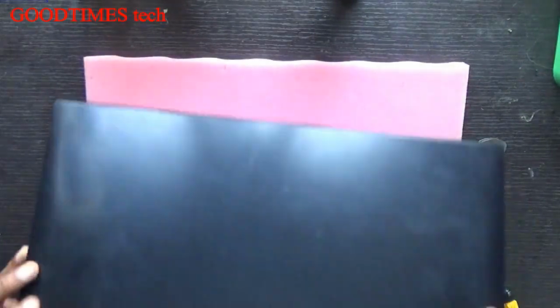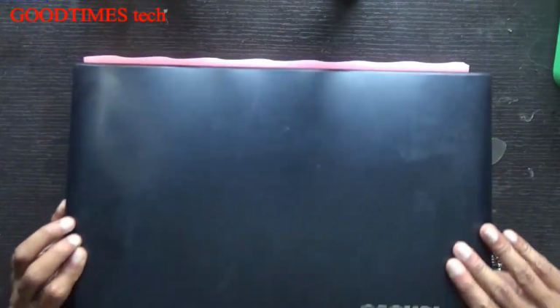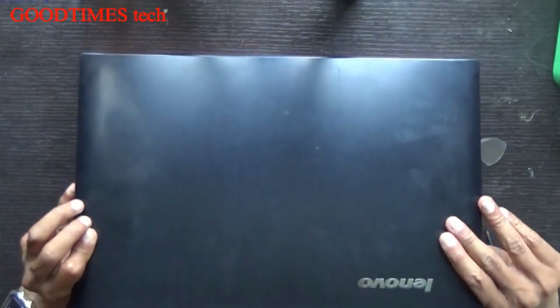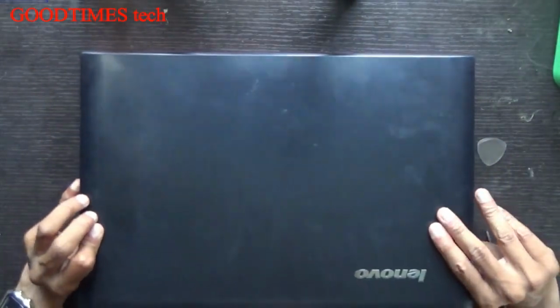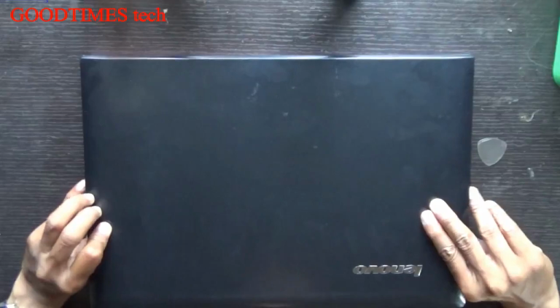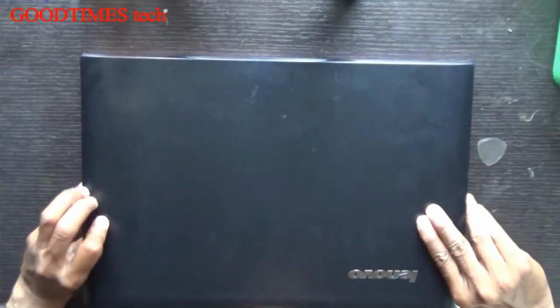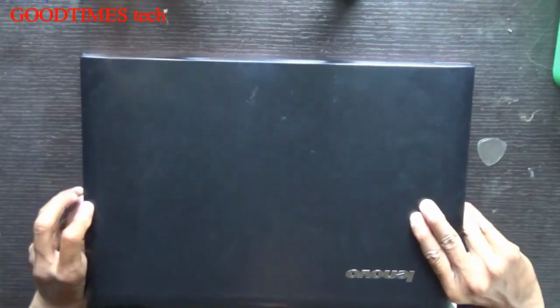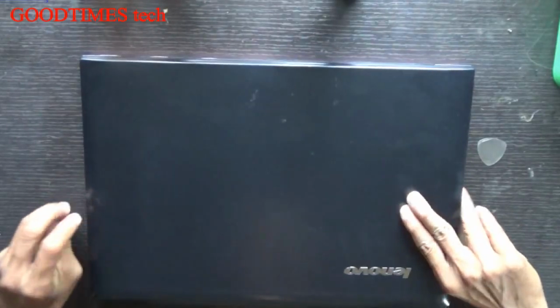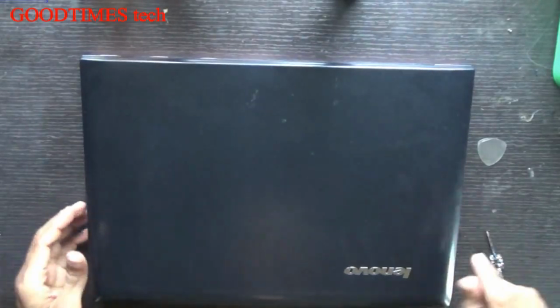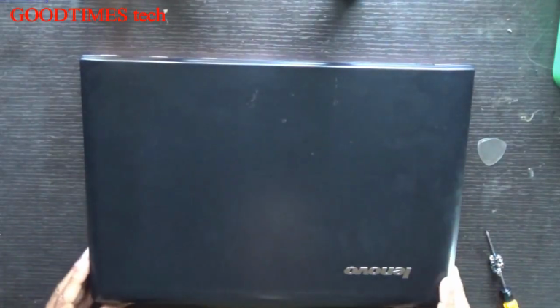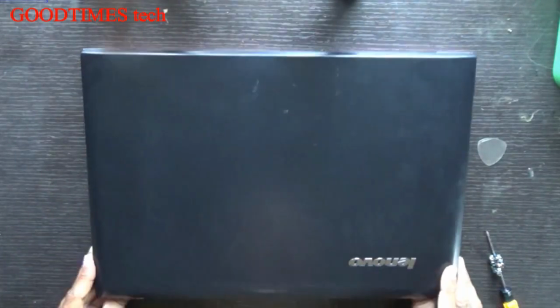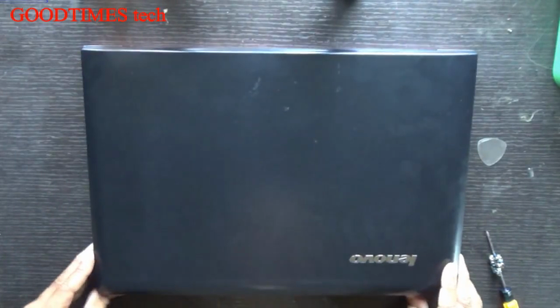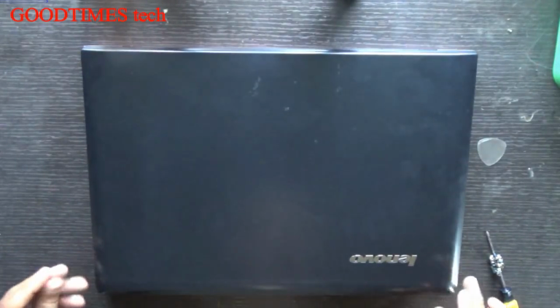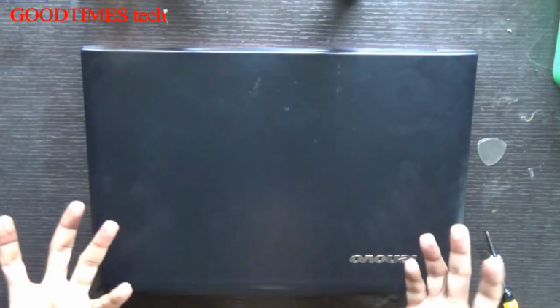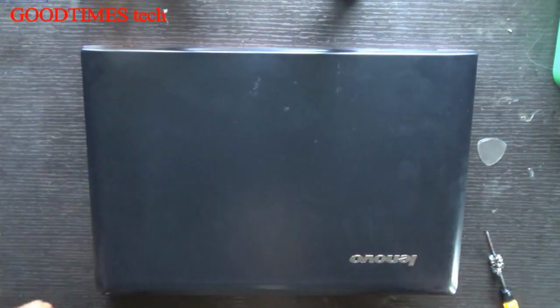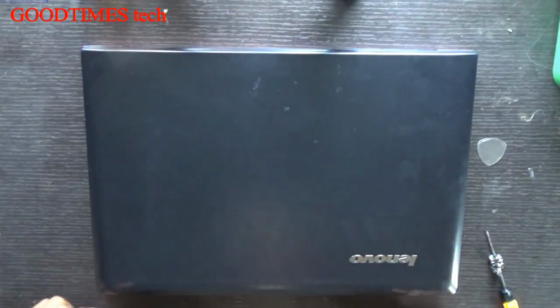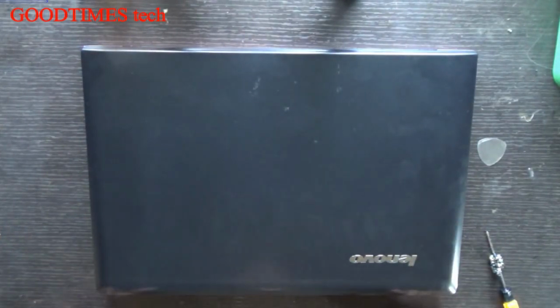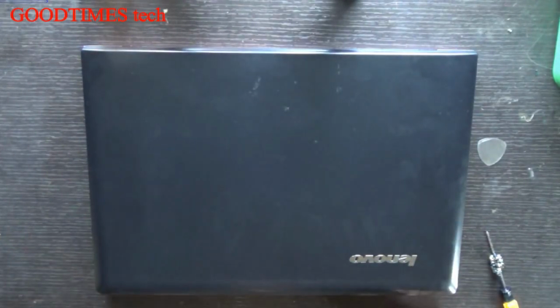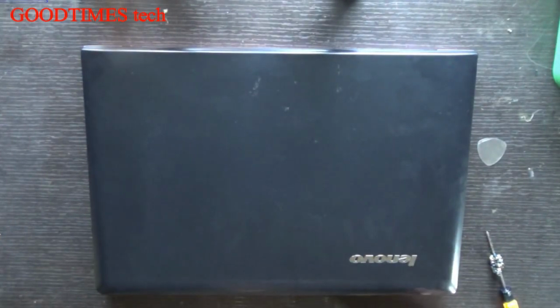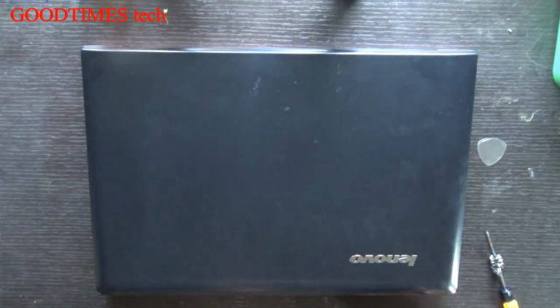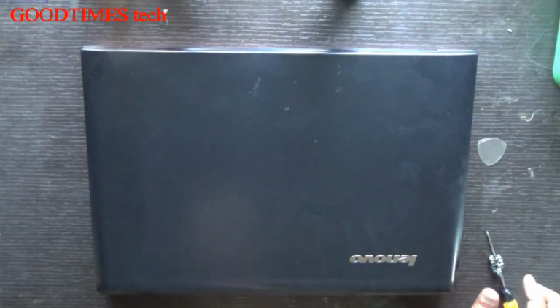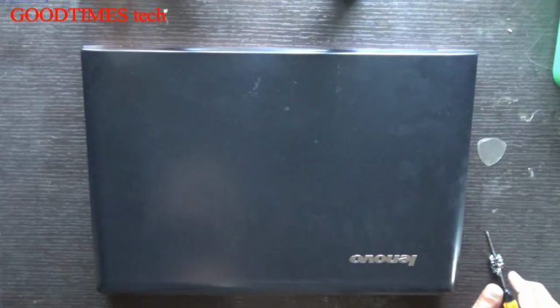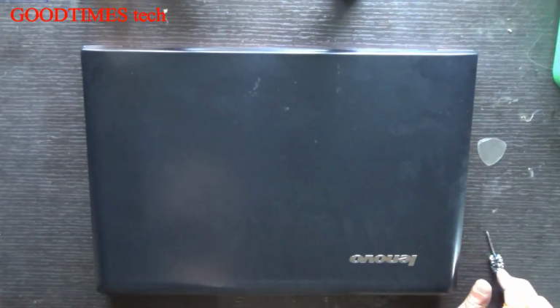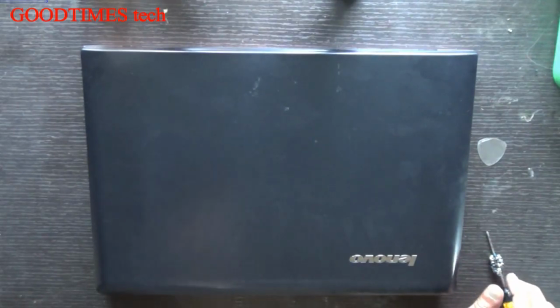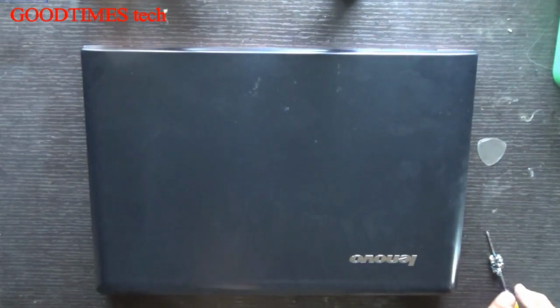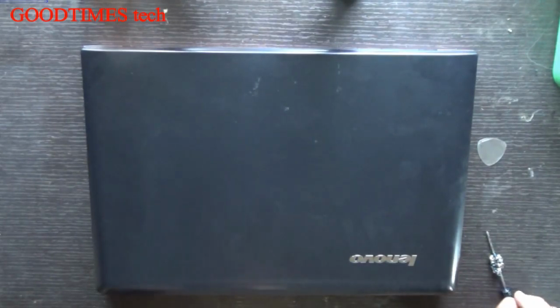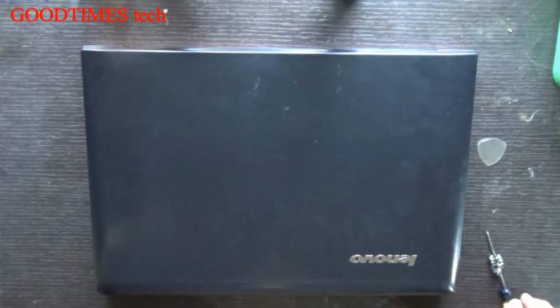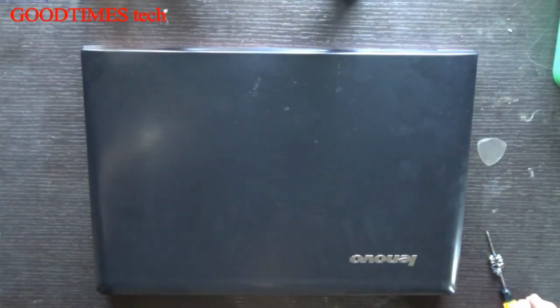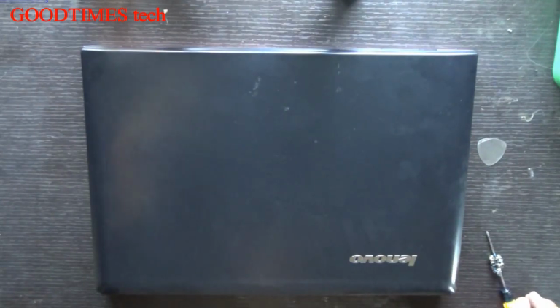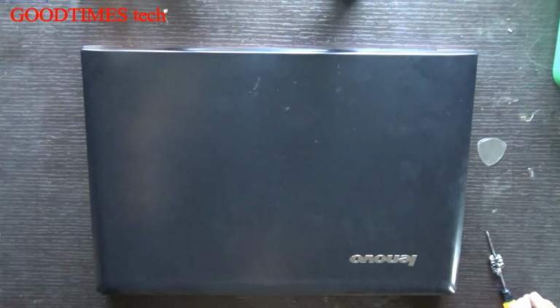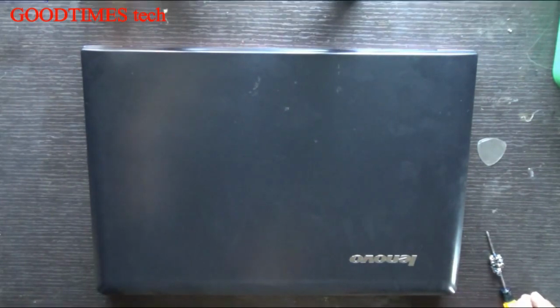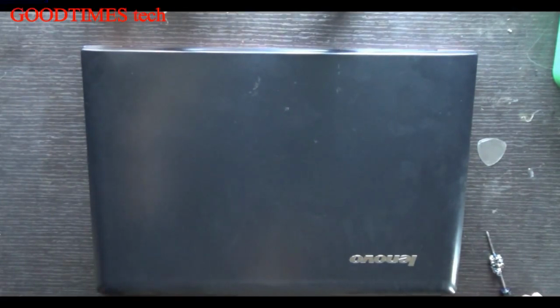We are done. After installing your new hard disk, it is ready for installing the OS. Thank you for watching everyone. Have a good time.